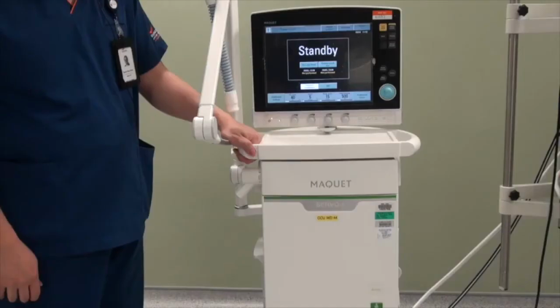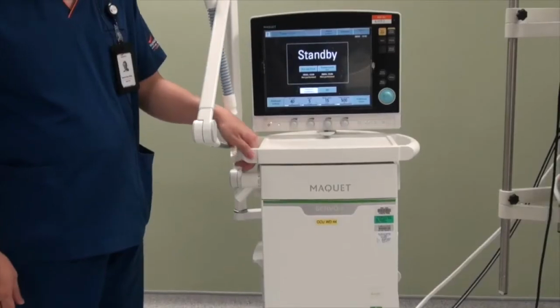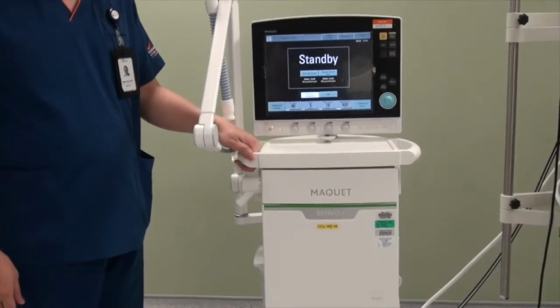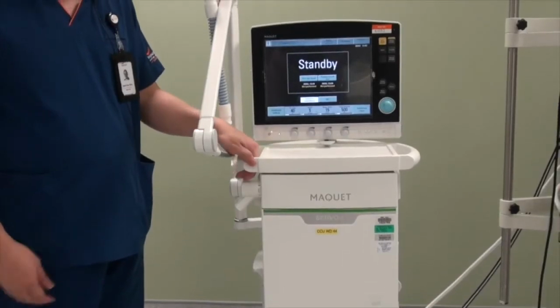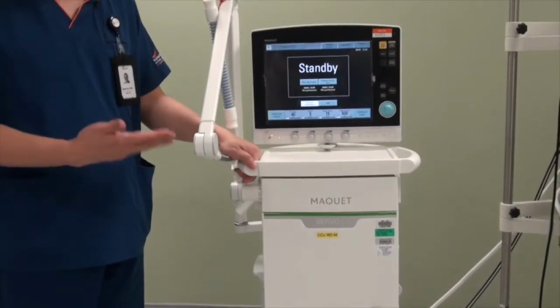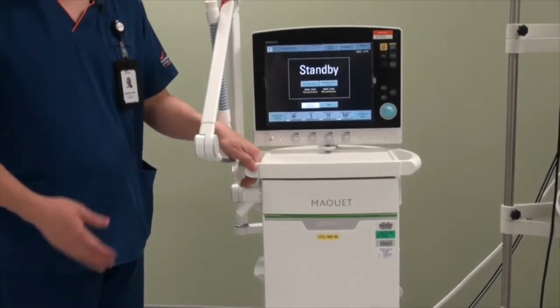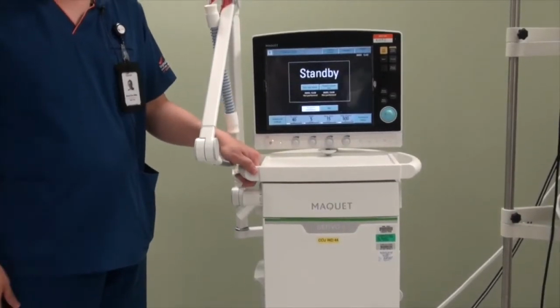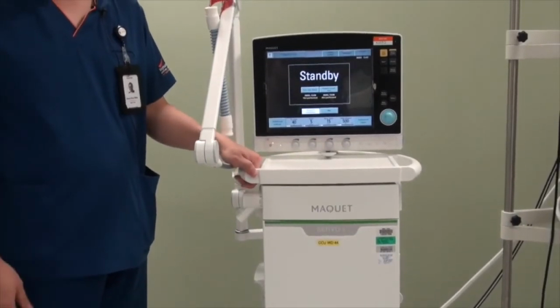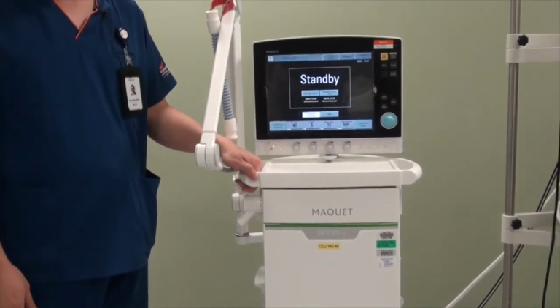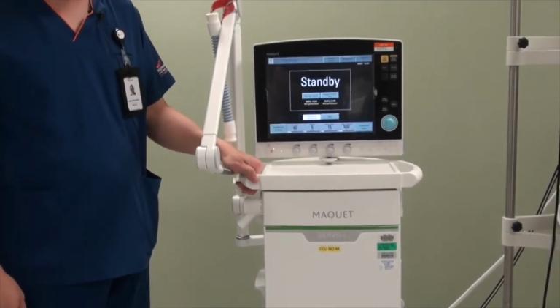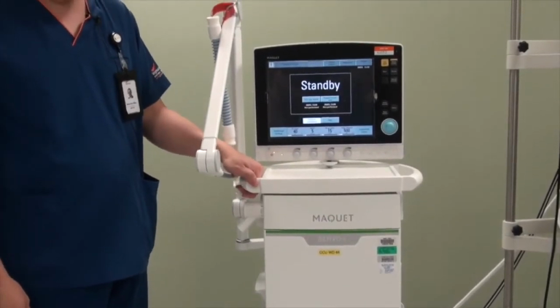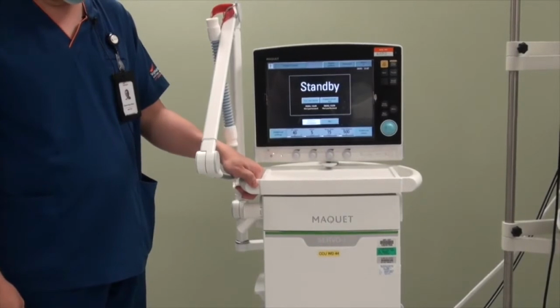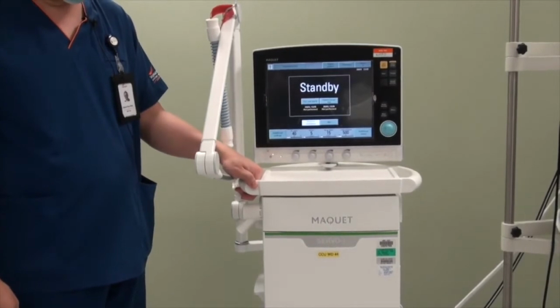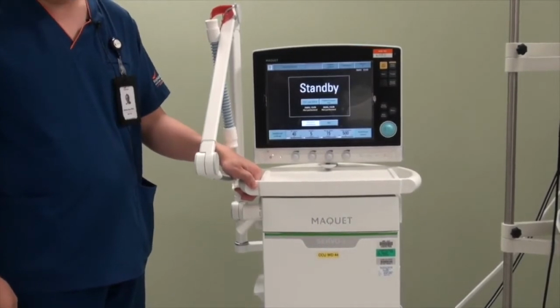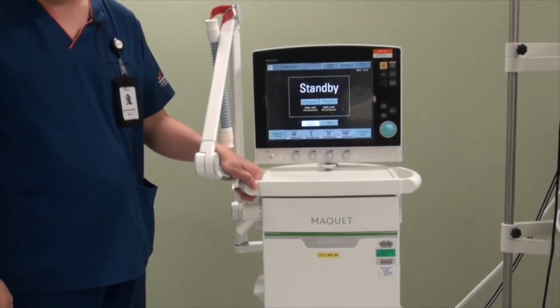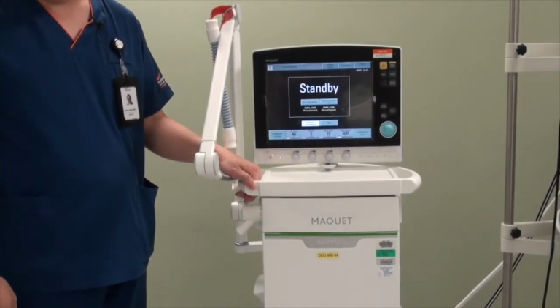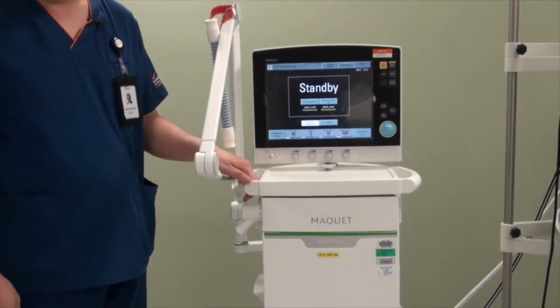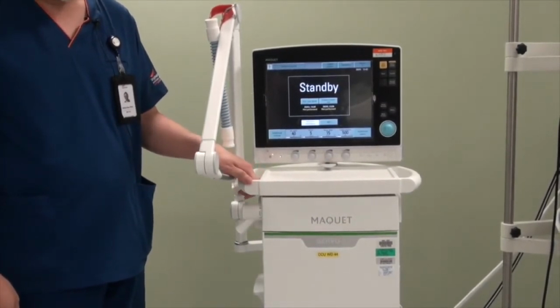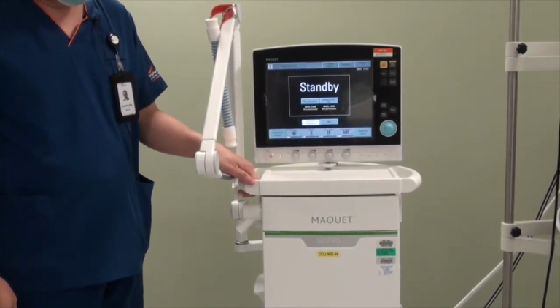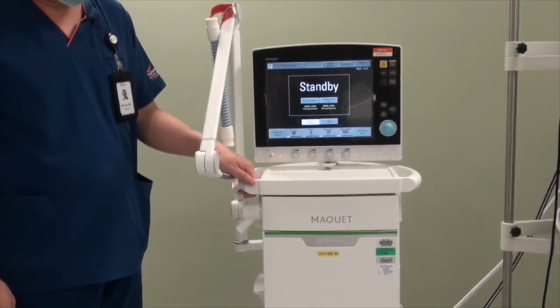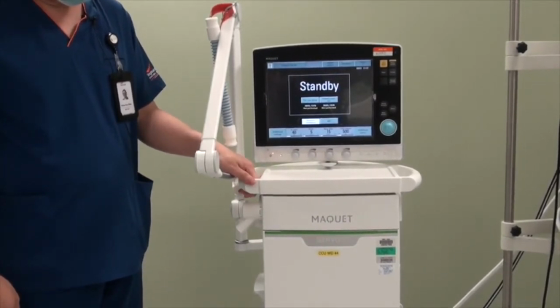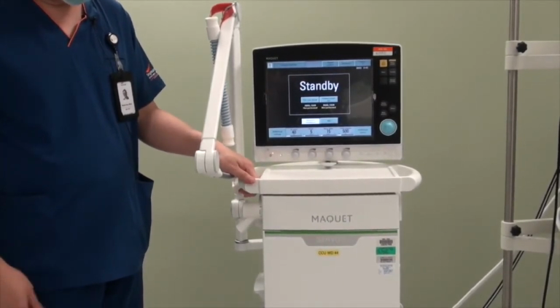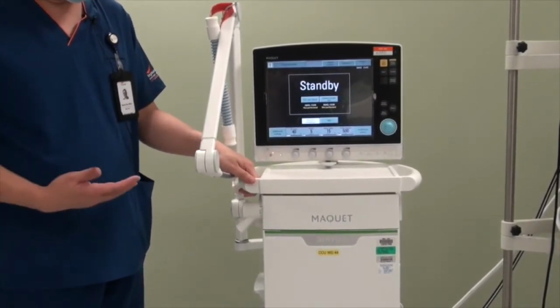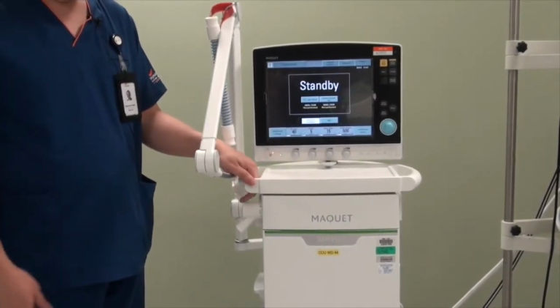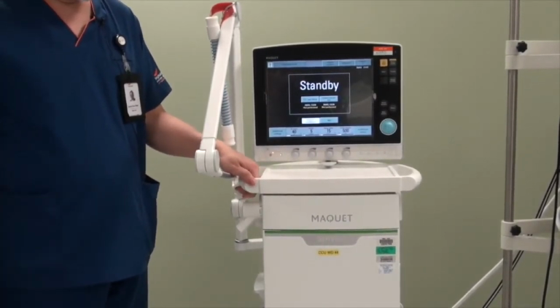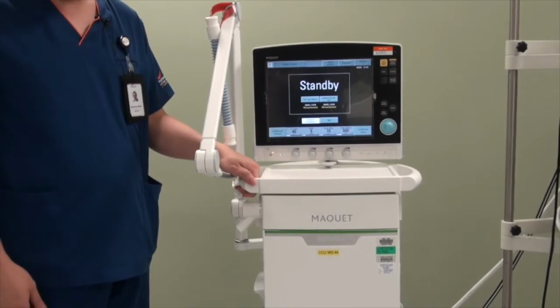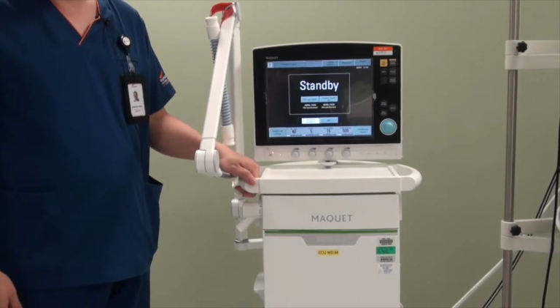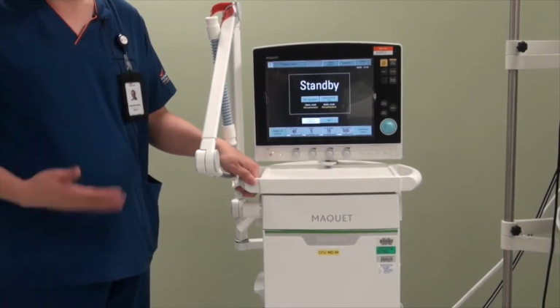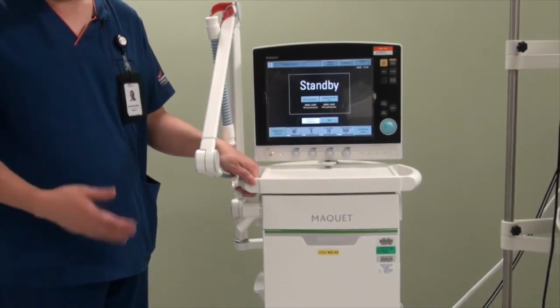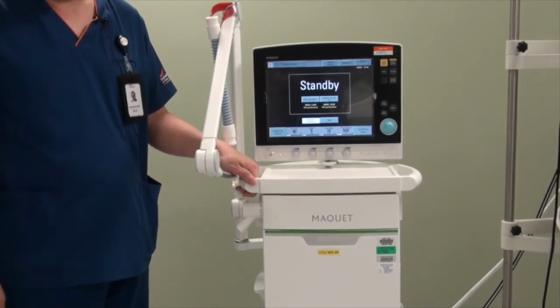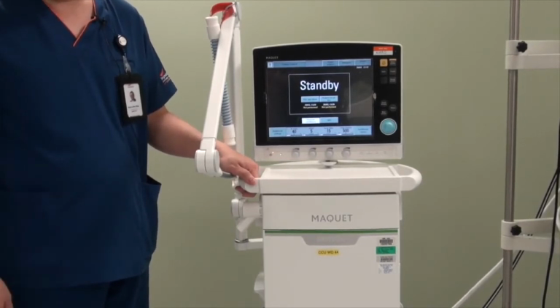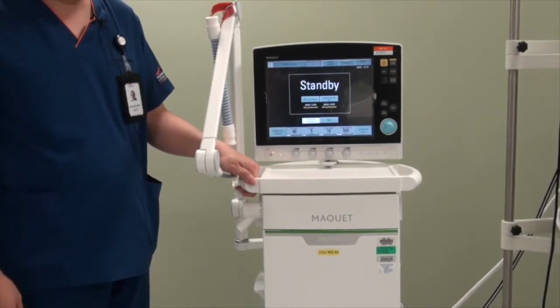Today we will be demonstrating how to set up the Servo-i for patients on mechanical ventilation. I would like to start off by going through some of the external features of this ventilator.